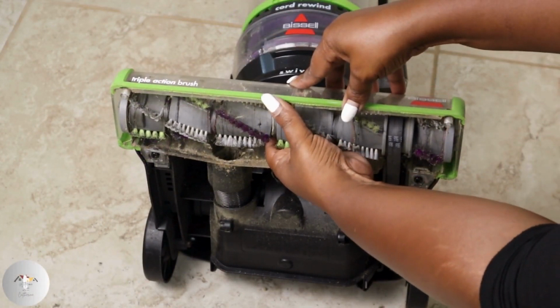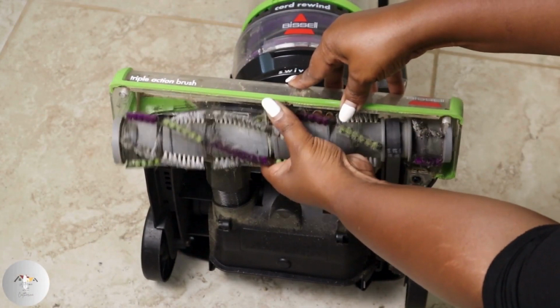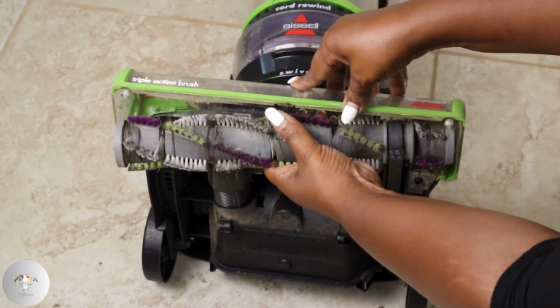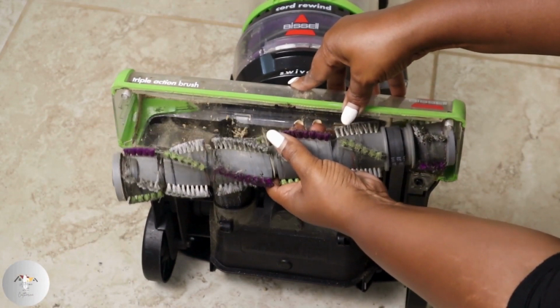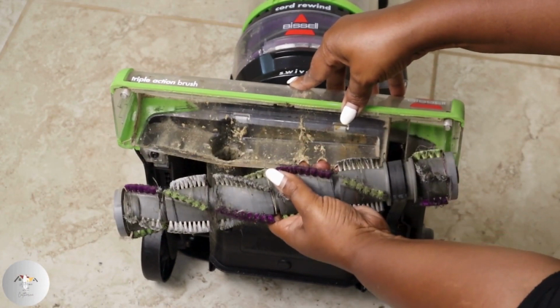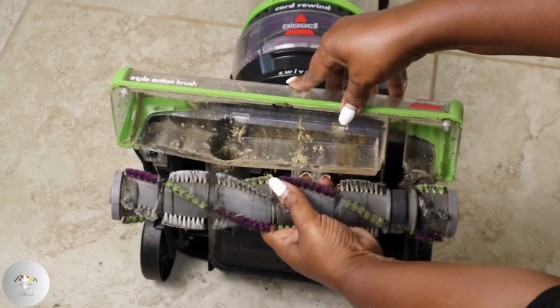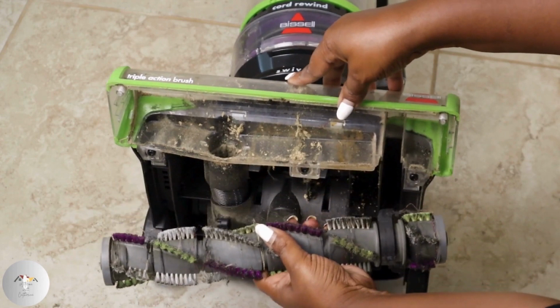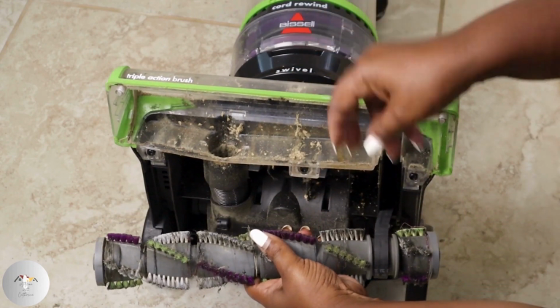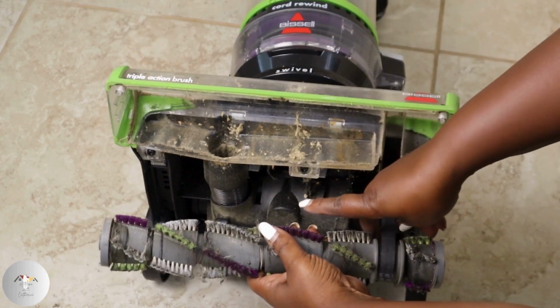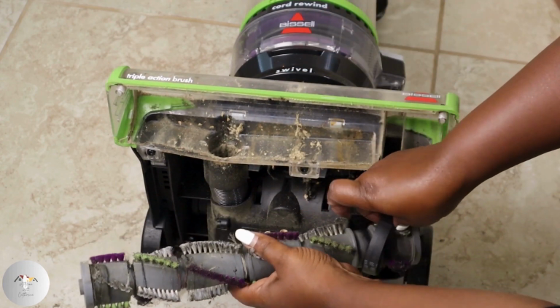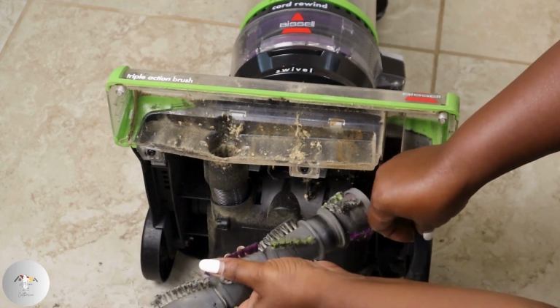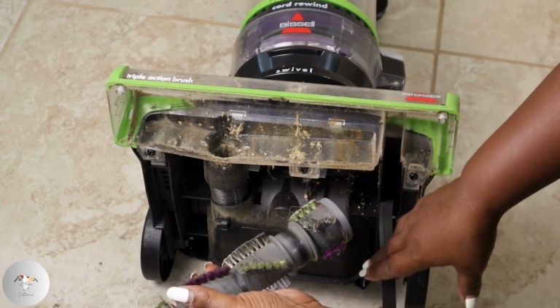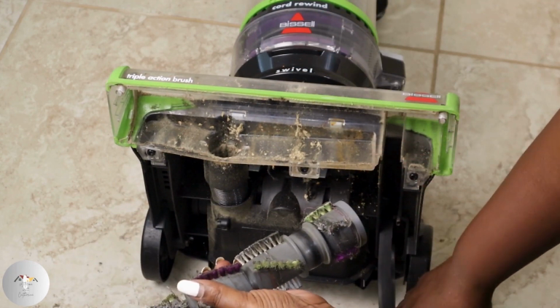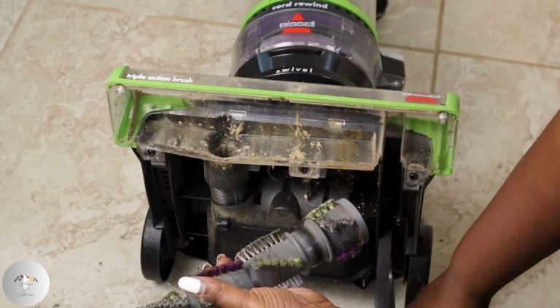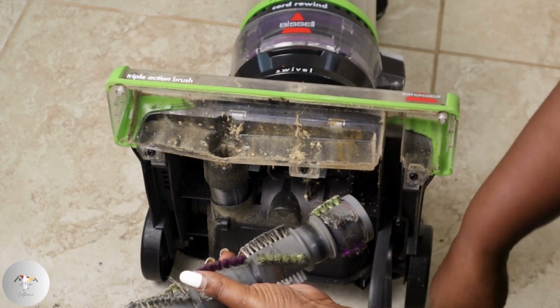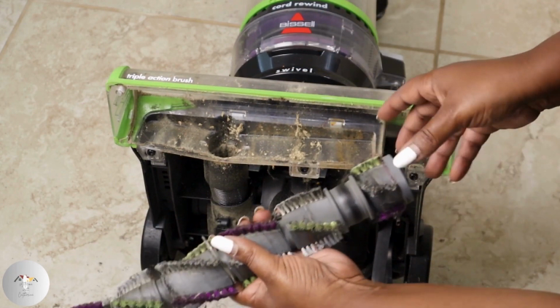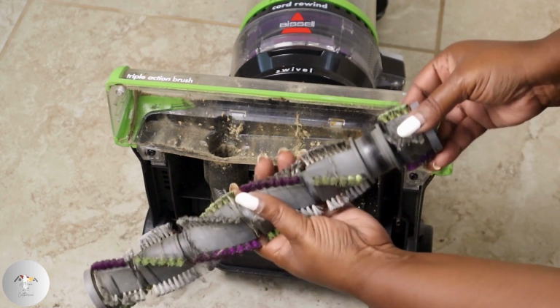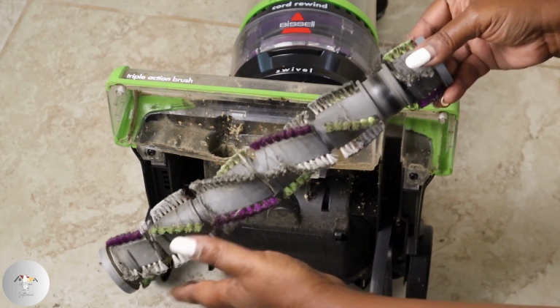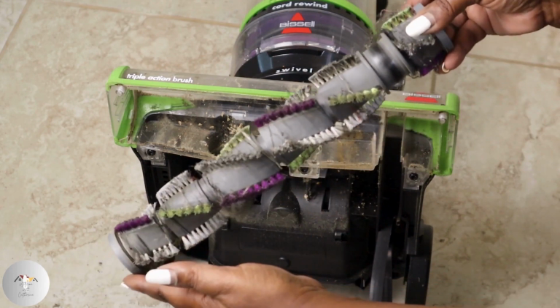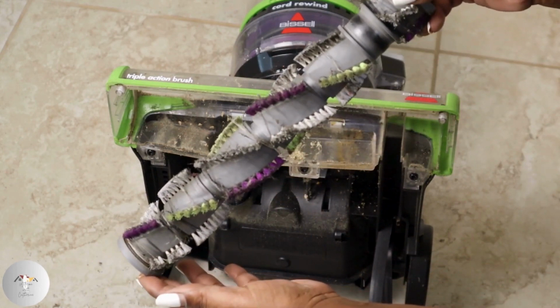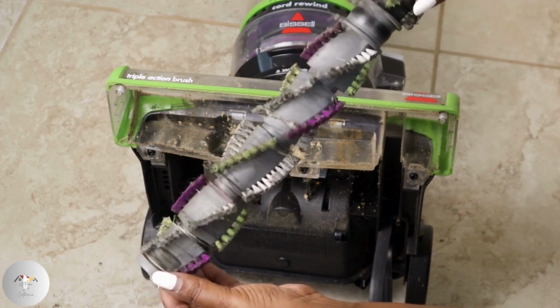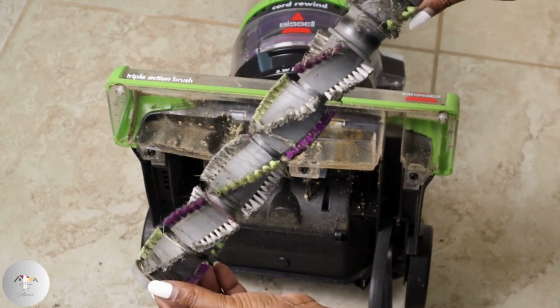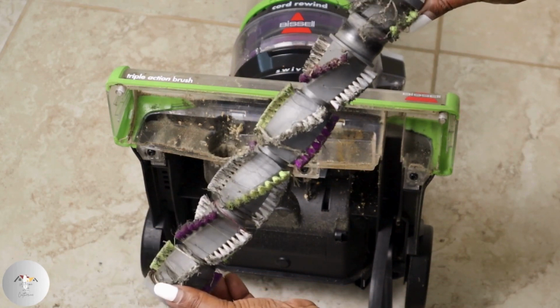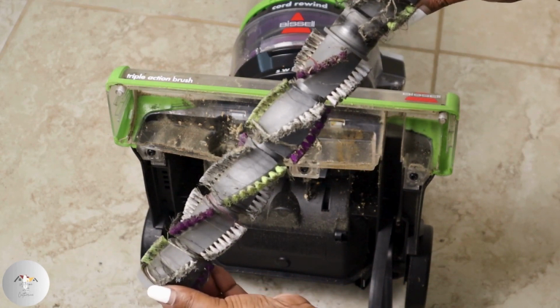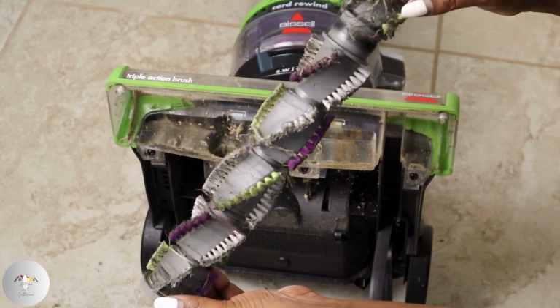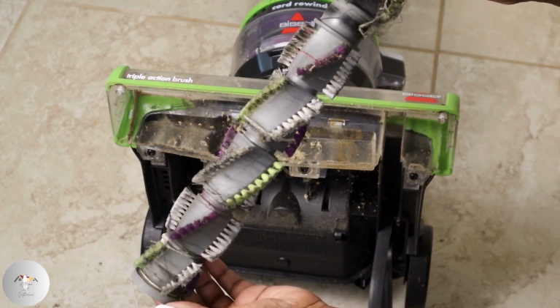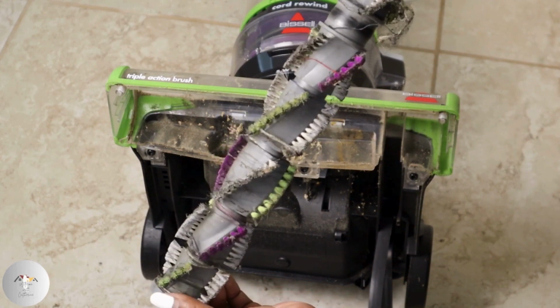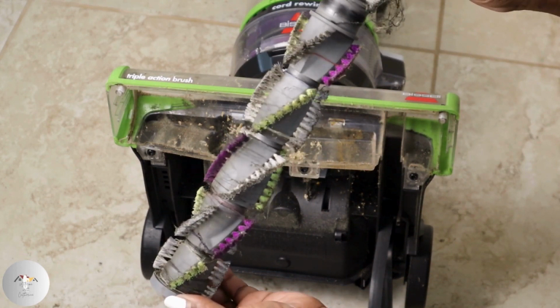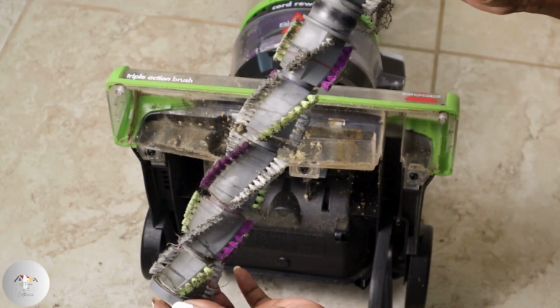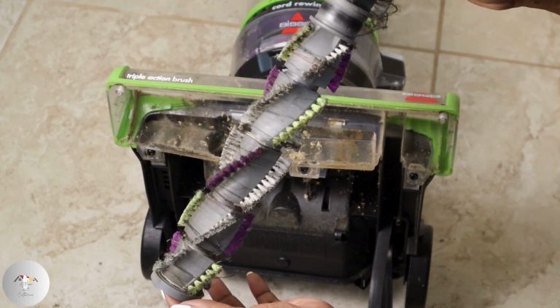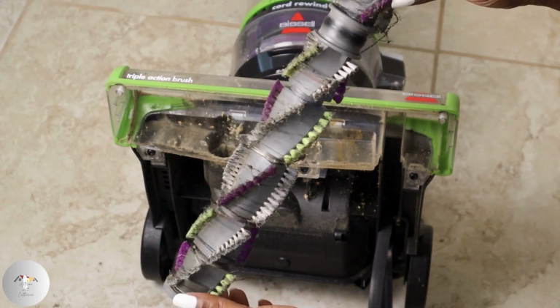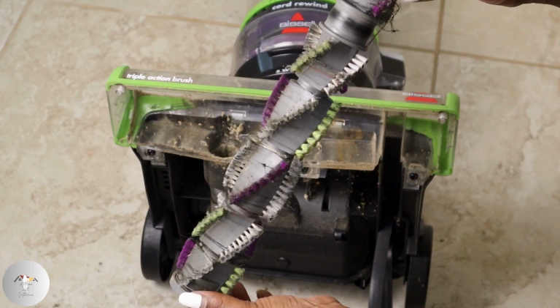Remove the brush roll by lifting the brush off its components and slide off the belt. Over time the brush roll will accumulate debris, which can impede its rotation. Cleaning ensures that the brush roll operates smoothly, allowing it to agitate and lift dirt from the carpet and floors efficiently.